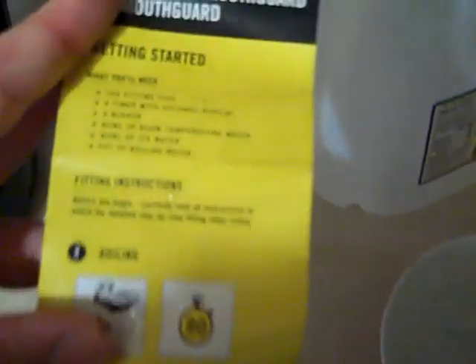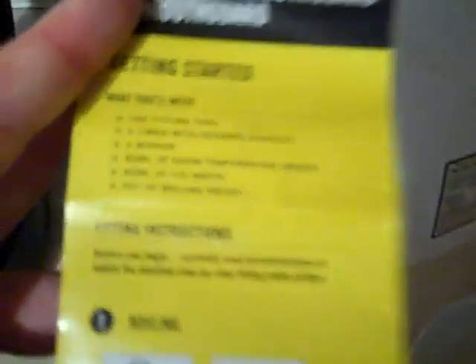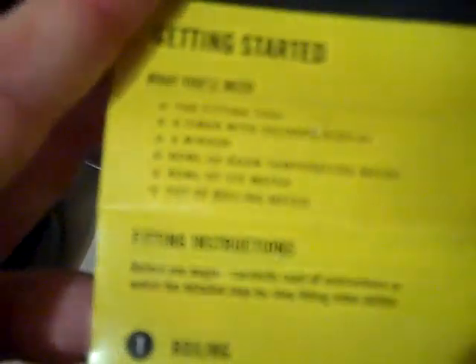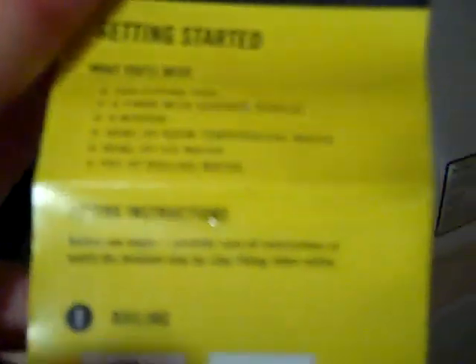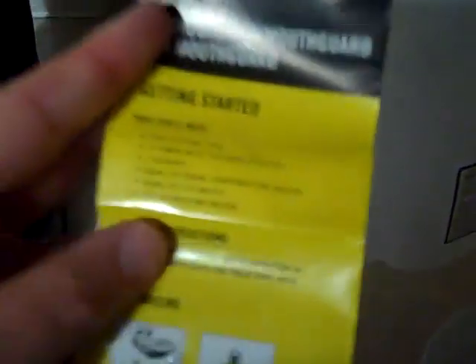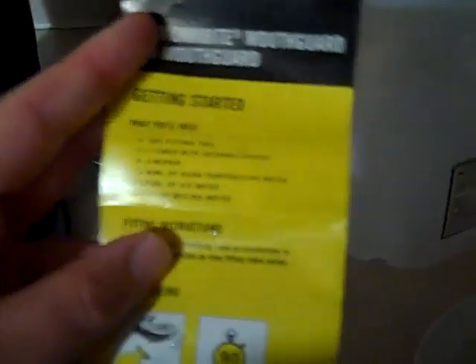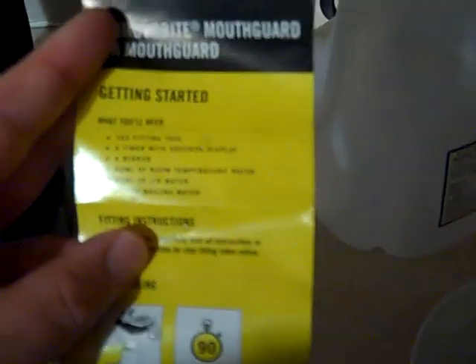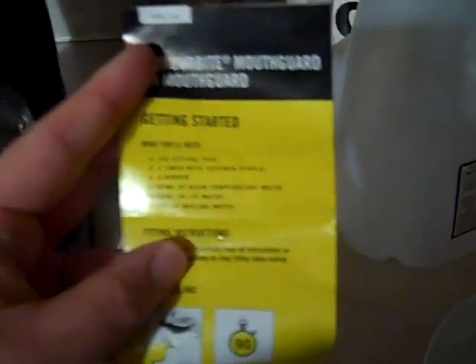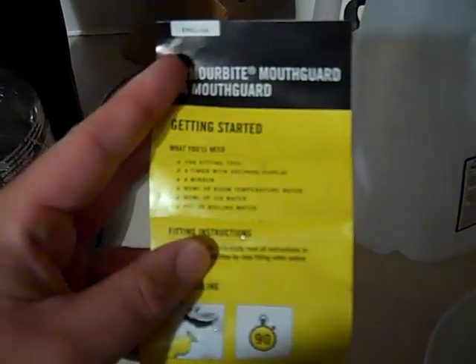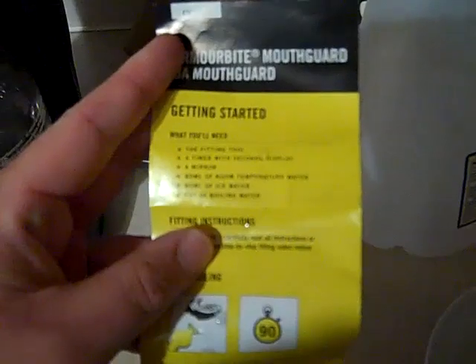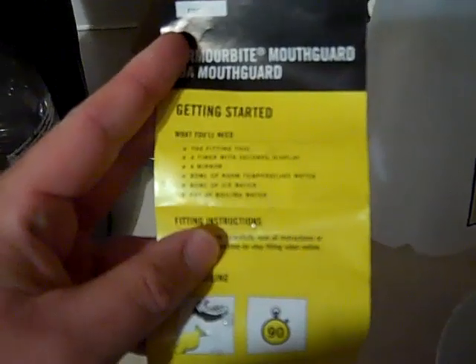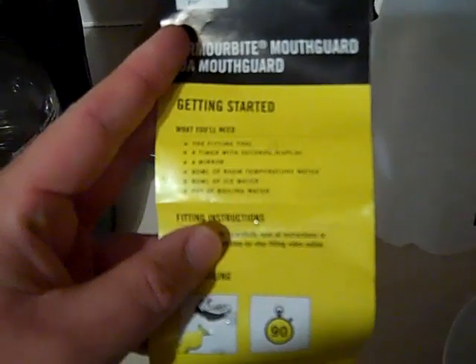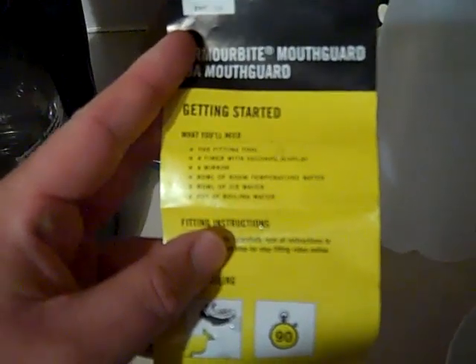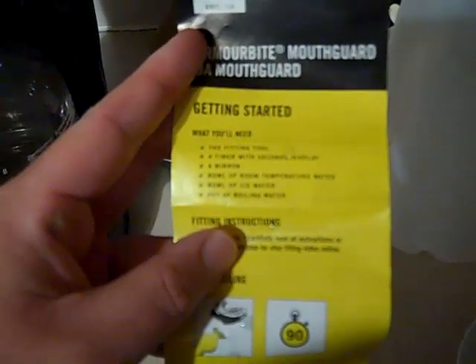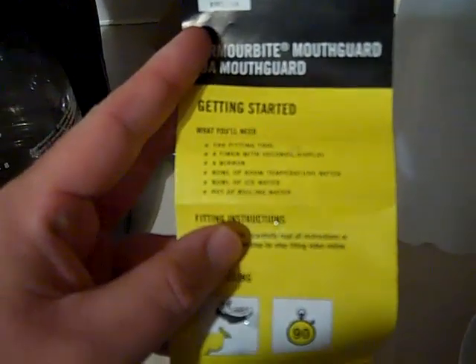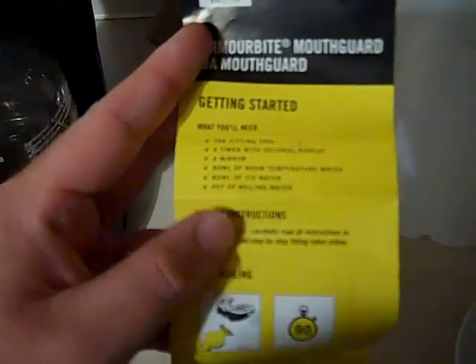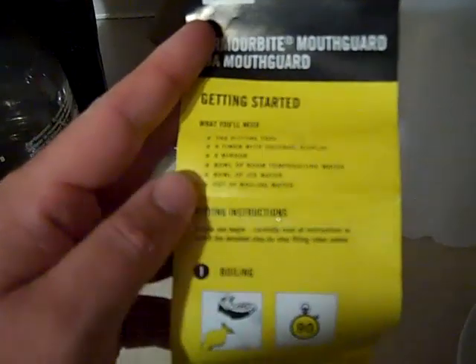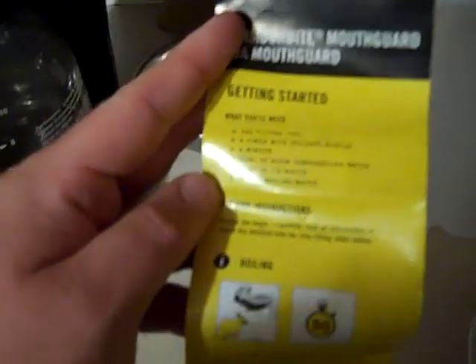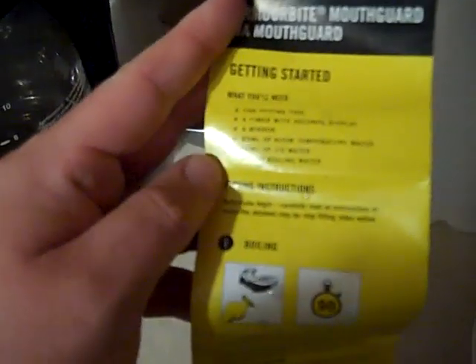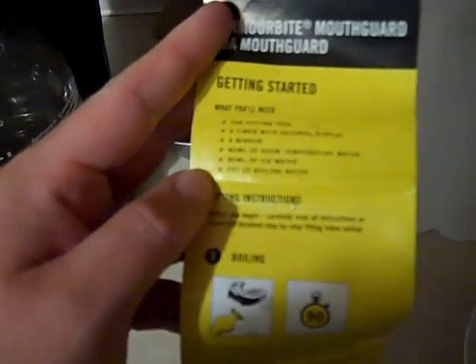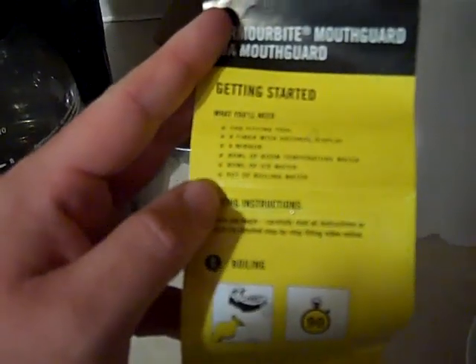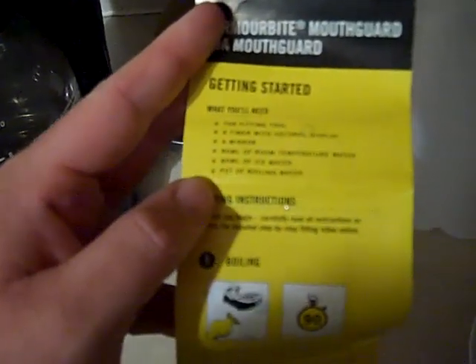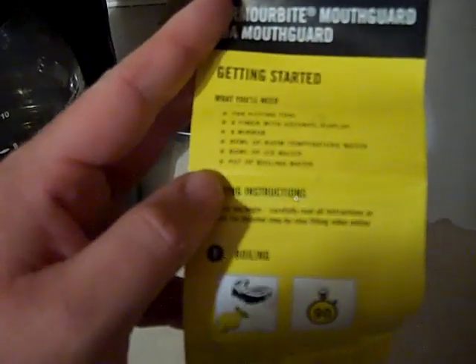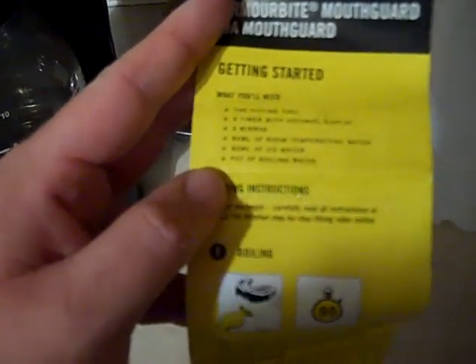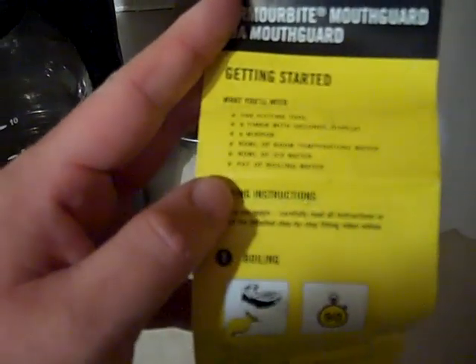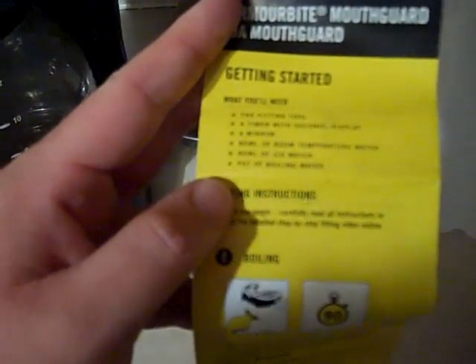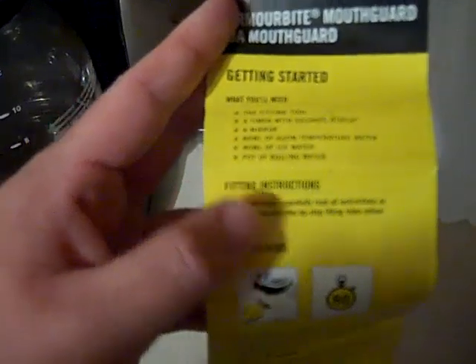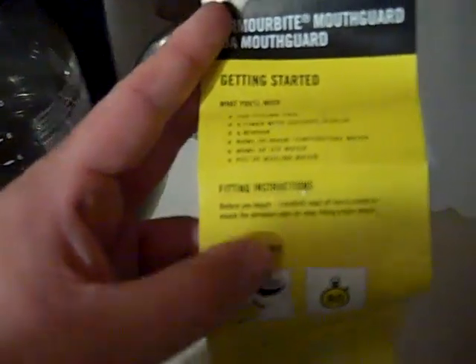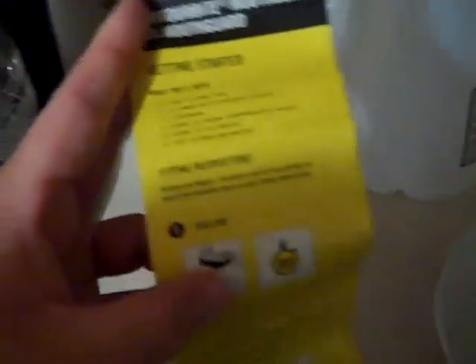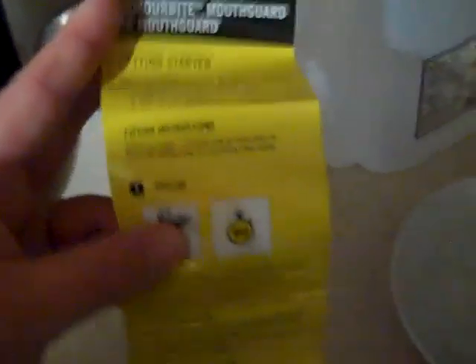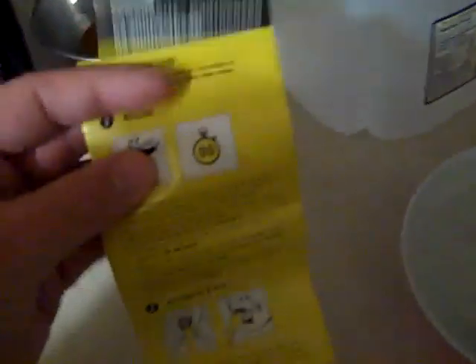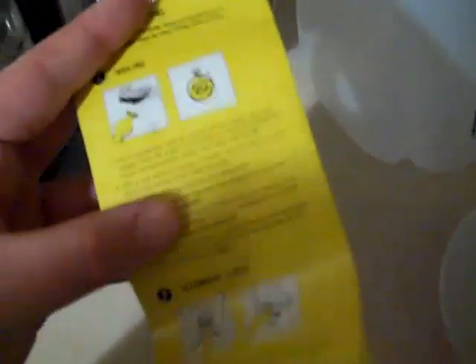So what you'll need — I'll read it off: fitting tool, timer with seconds display, a mirror, a bowl of room temperature water, ice water, and a pot of boiling water. We've got all that.